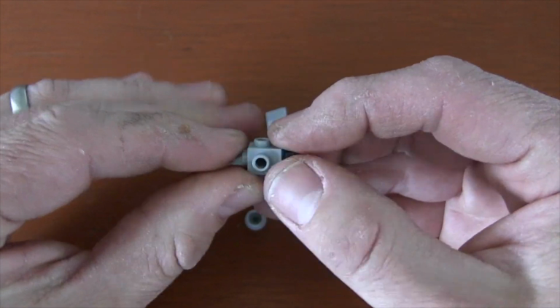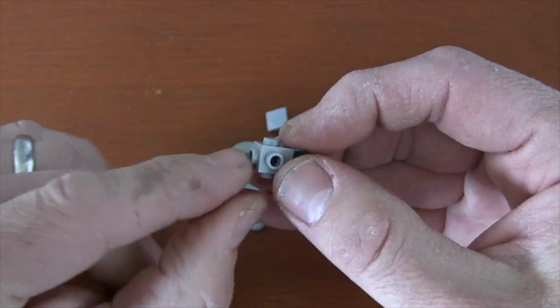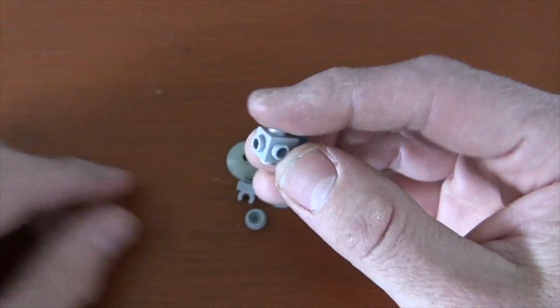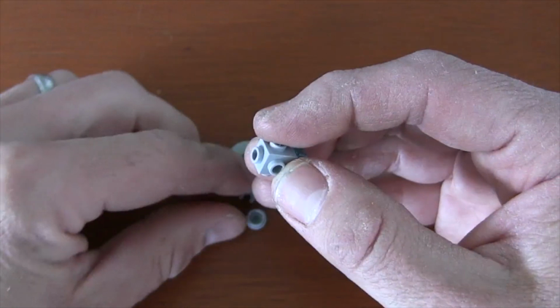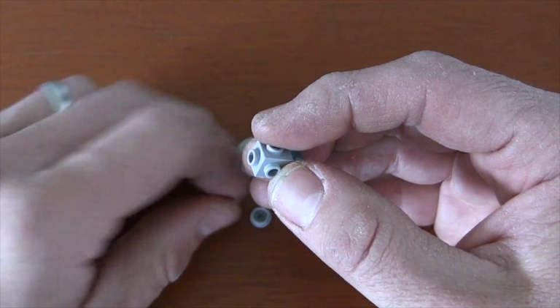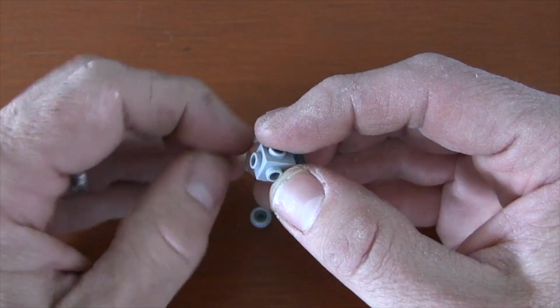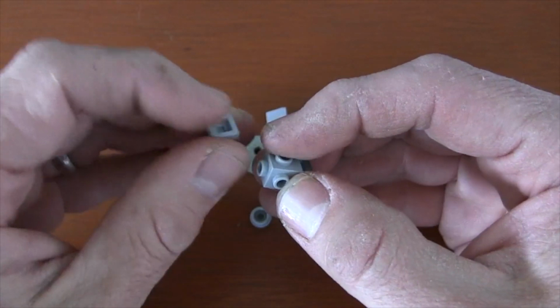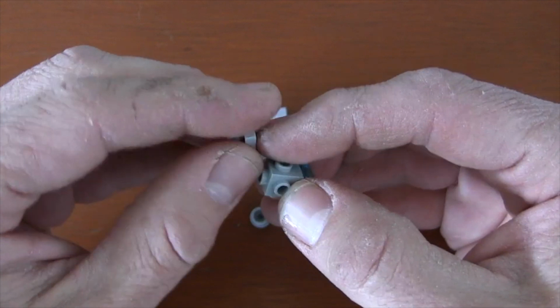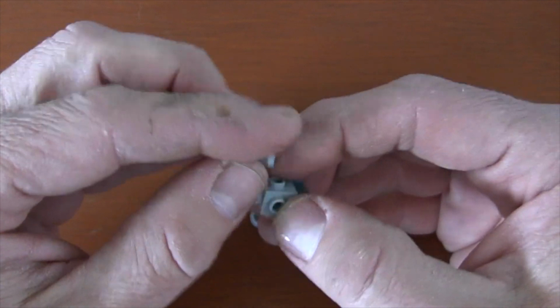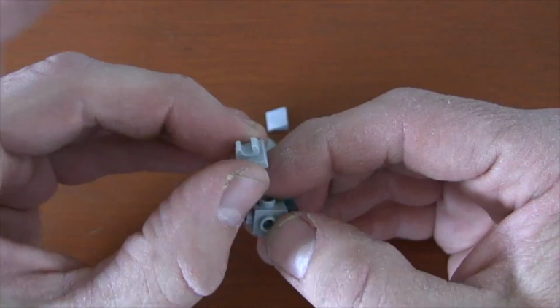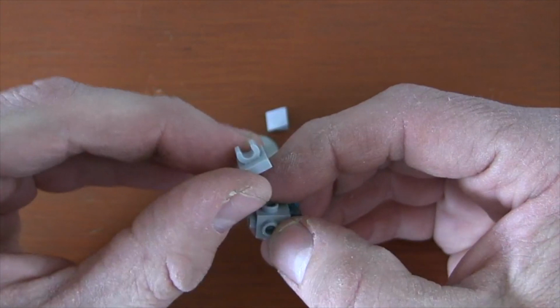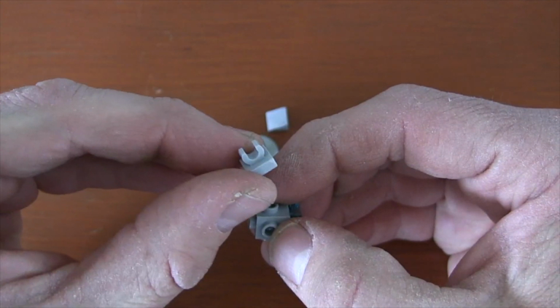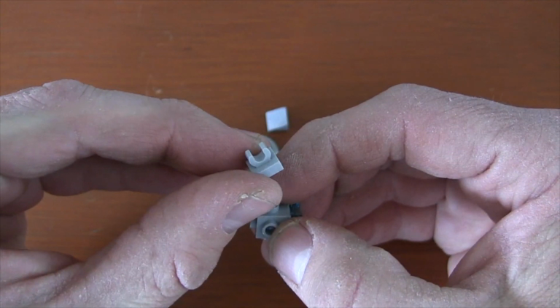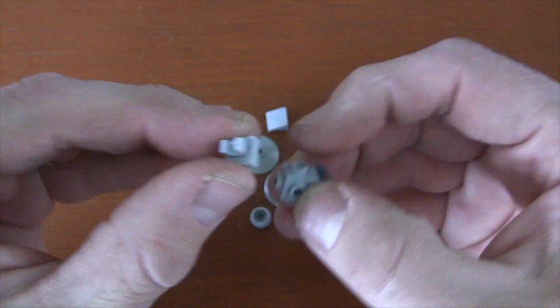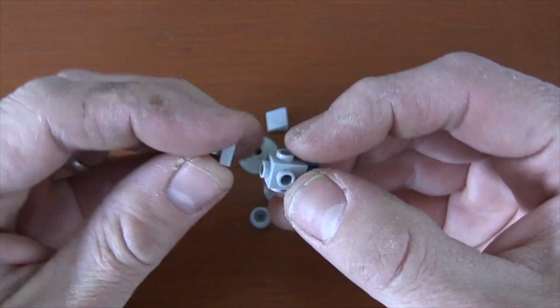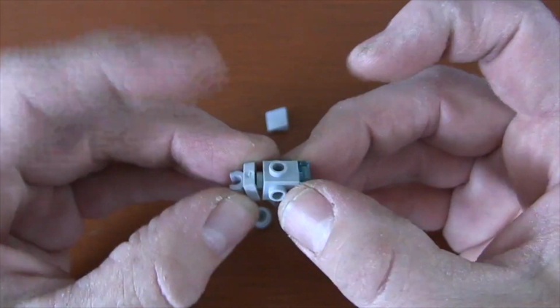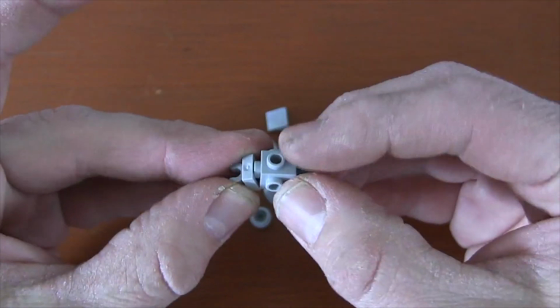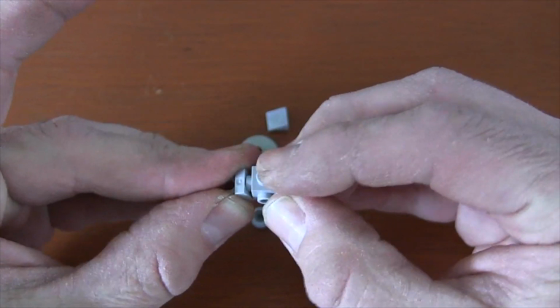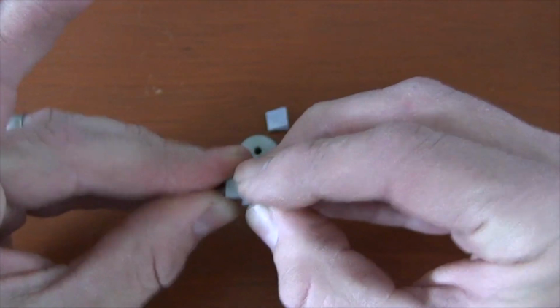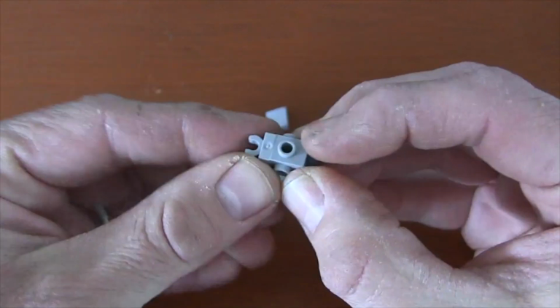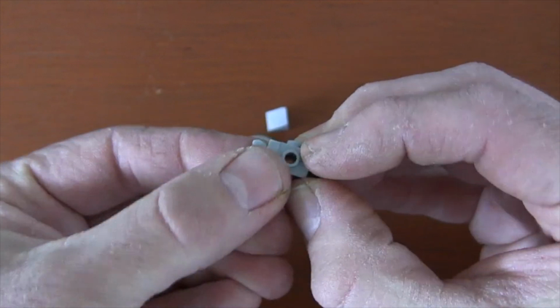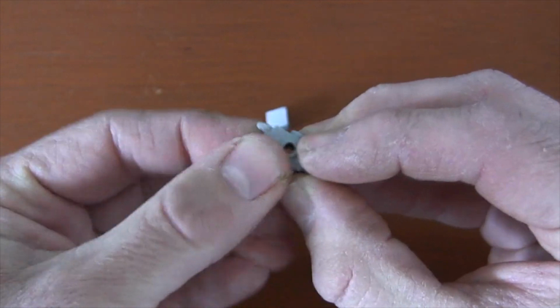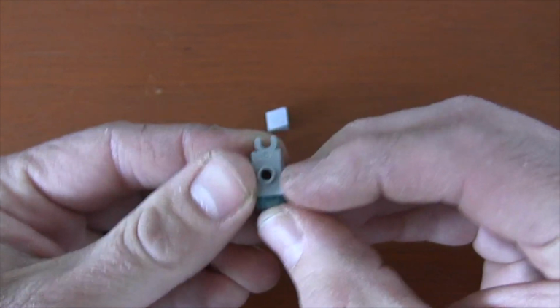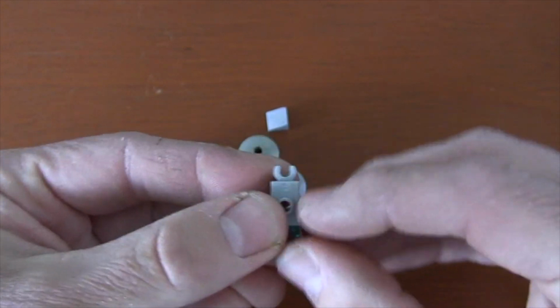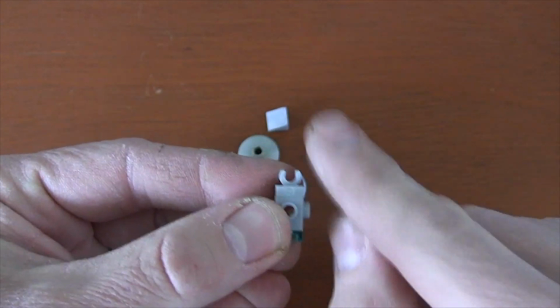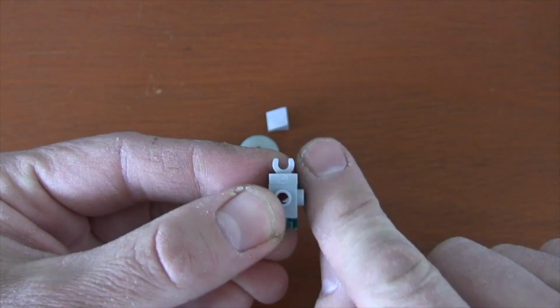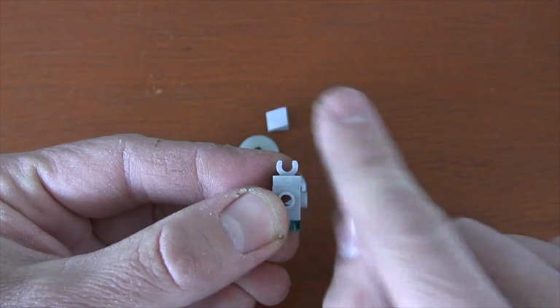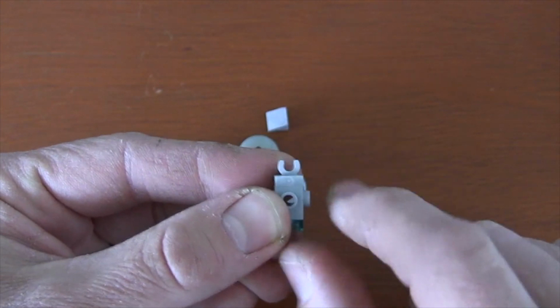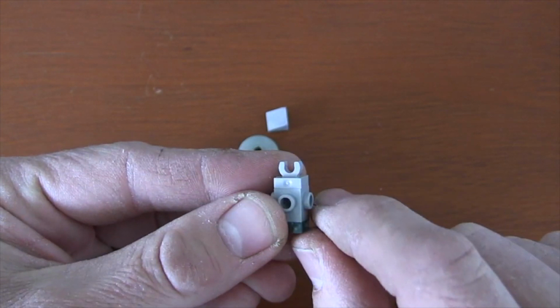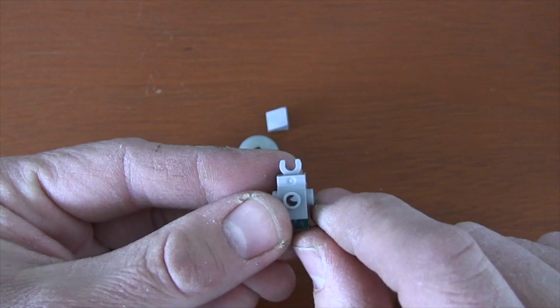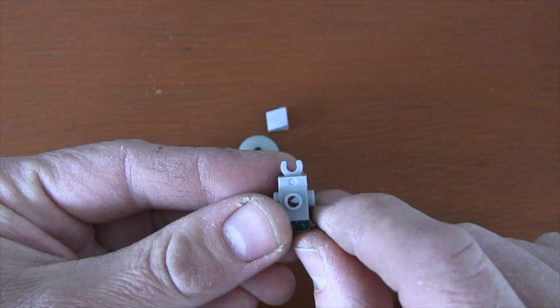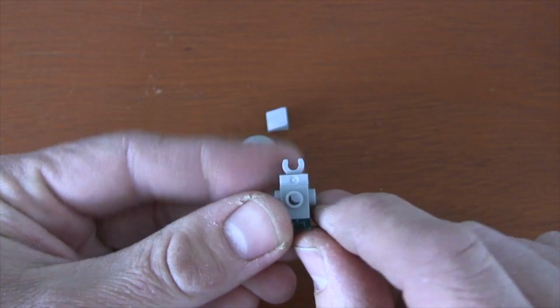On the front, right opposite that, we're going to get one of these 1x1 tile clips and just put it right there so that it's facing this way — like those two triangles that come out of the front of the Millennium Falcon.